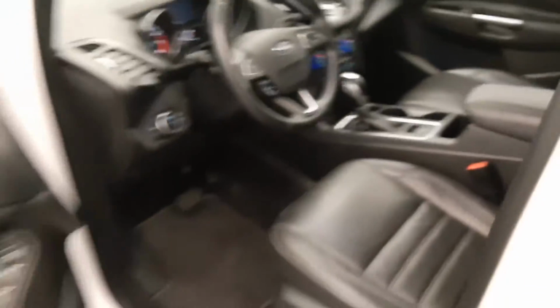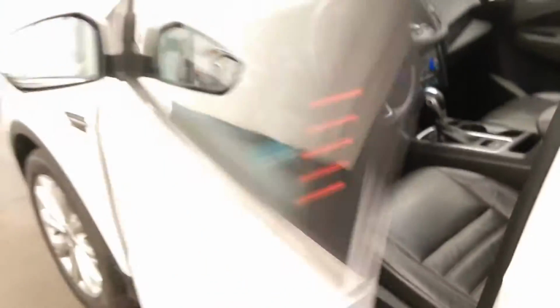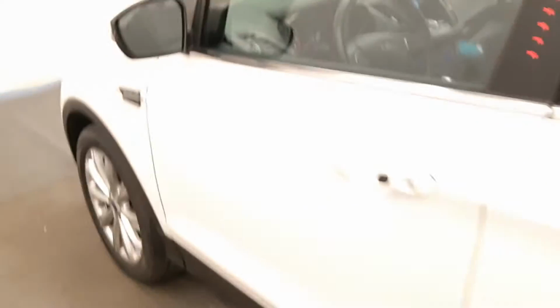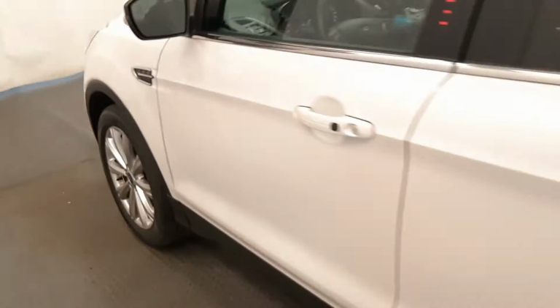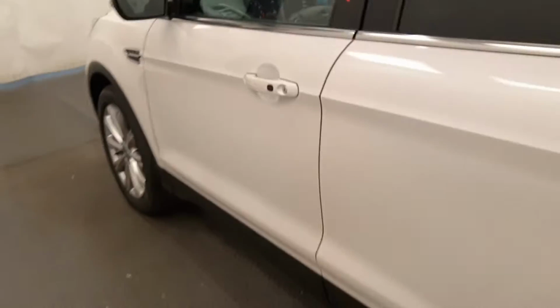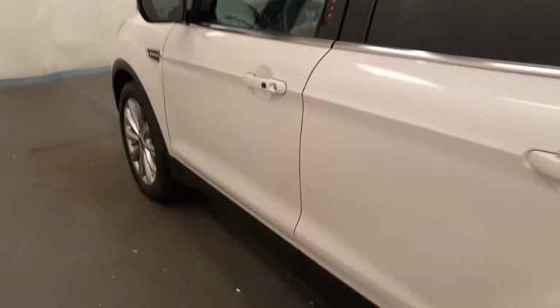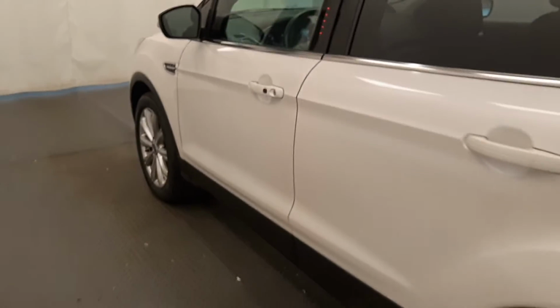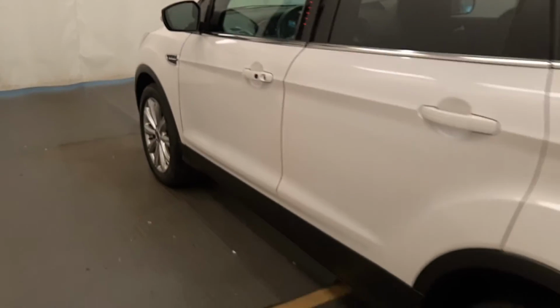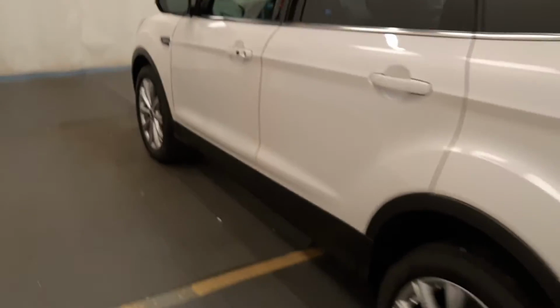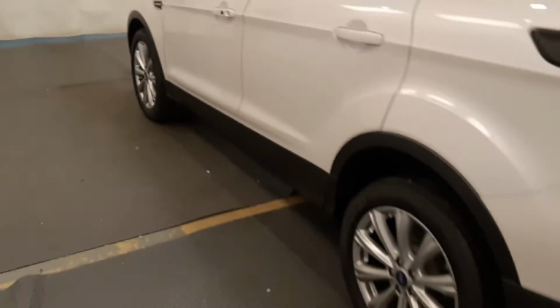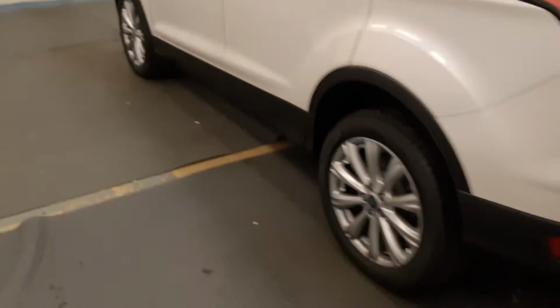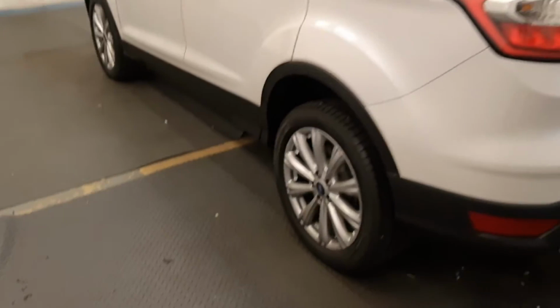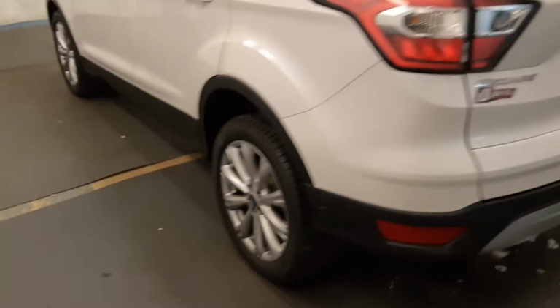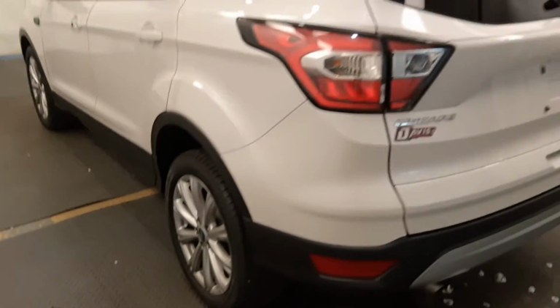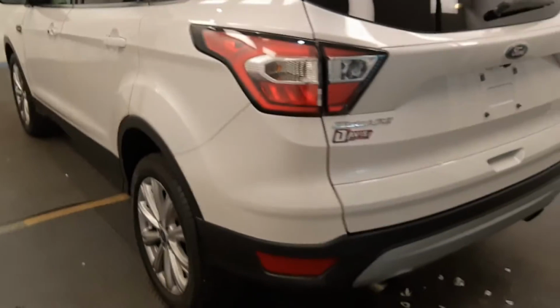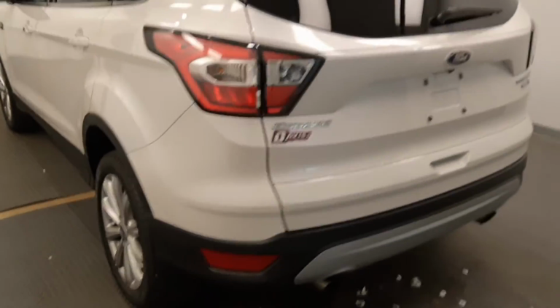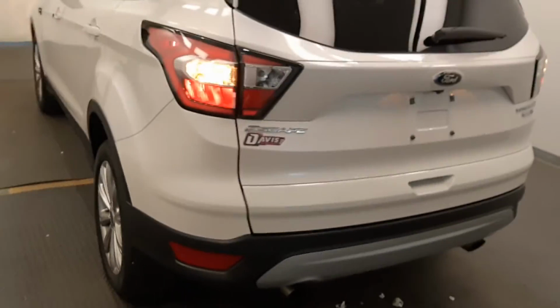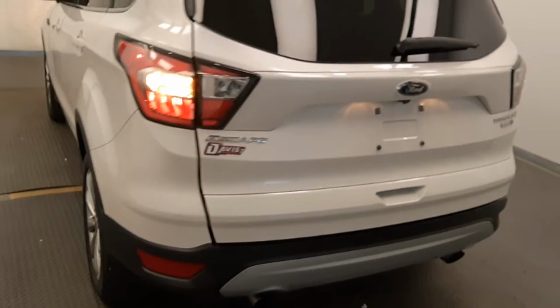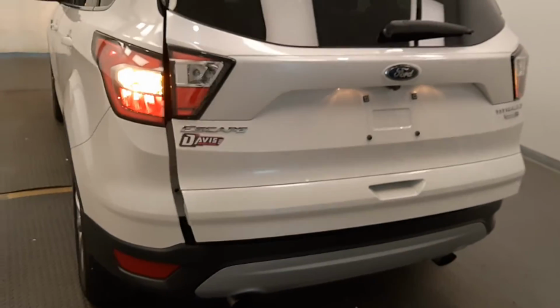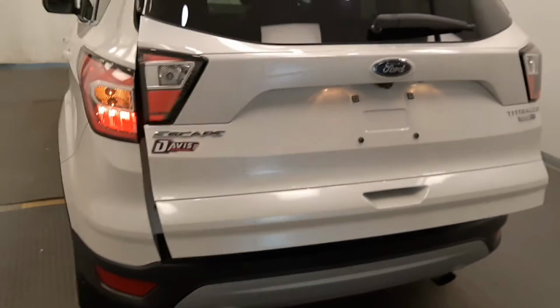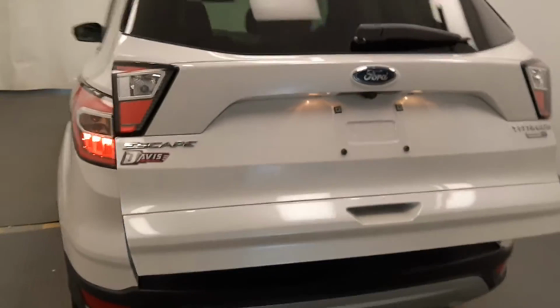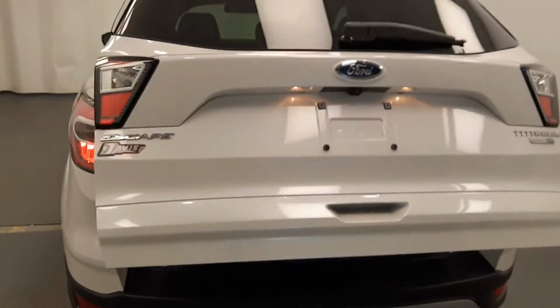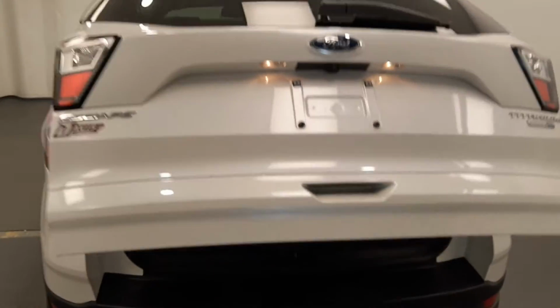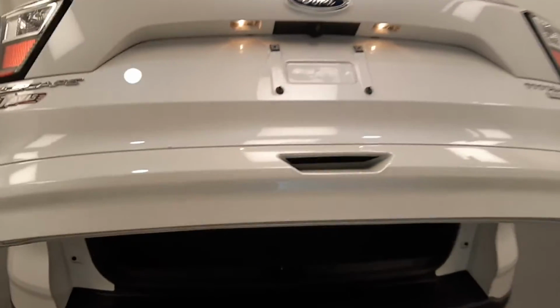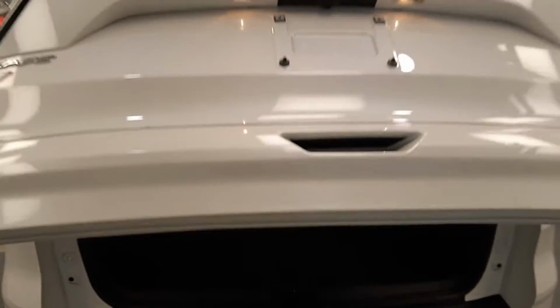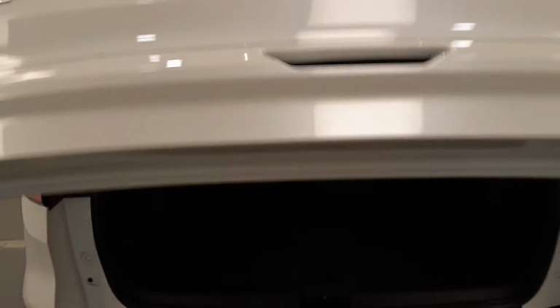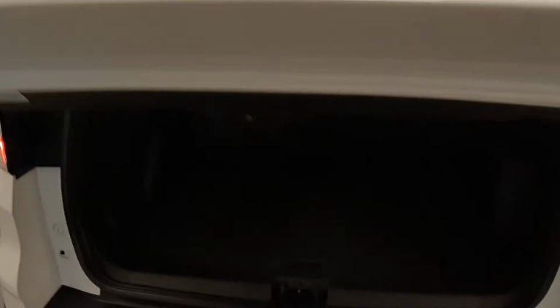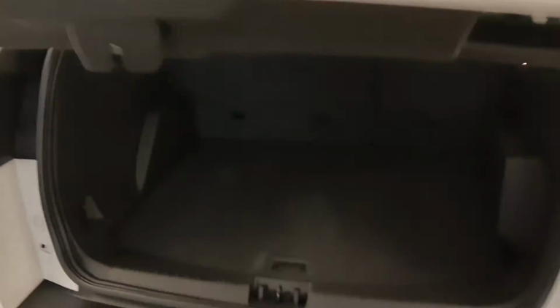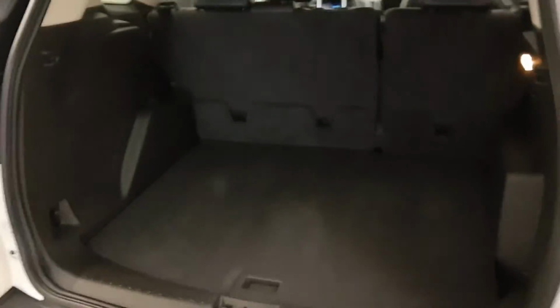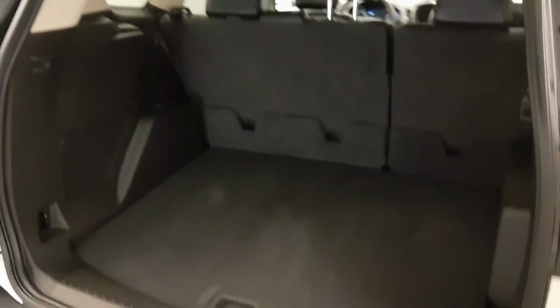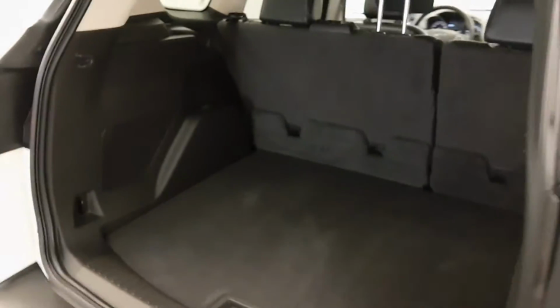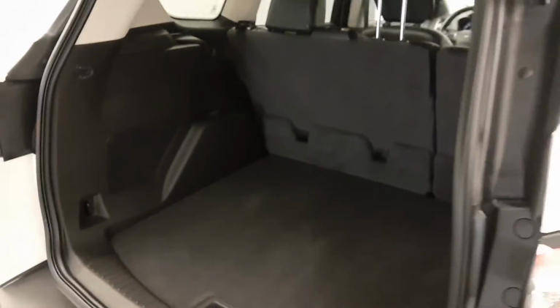Moving back out to the exterior, we have blind spot assist mirrors, alloy wheels, remote trunk release, backup camera, power hatch, and more cargo space.